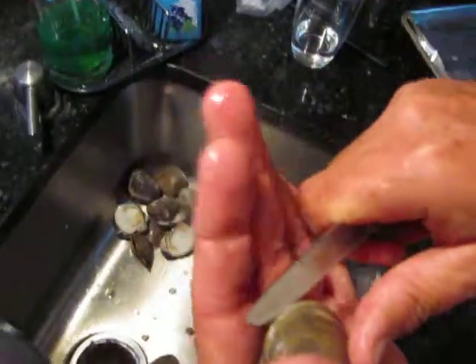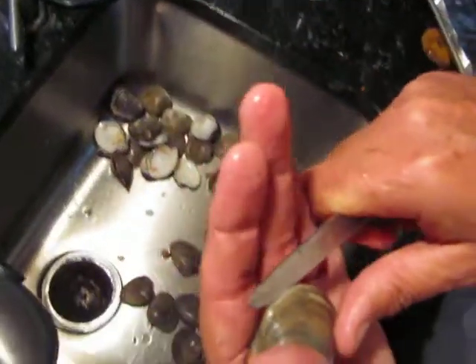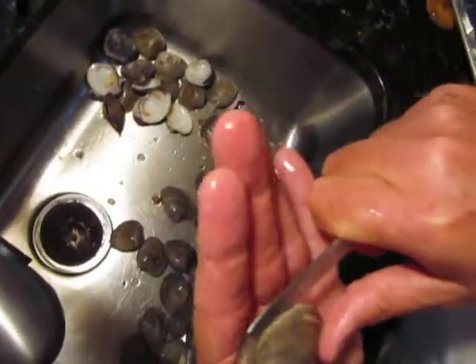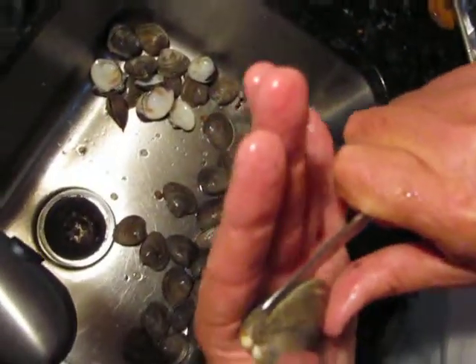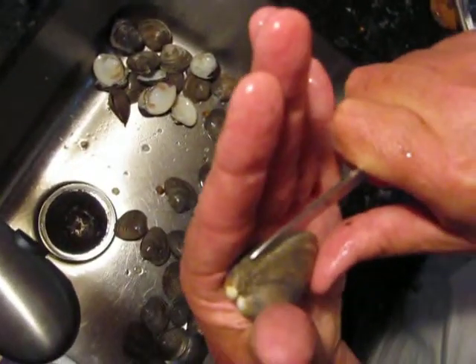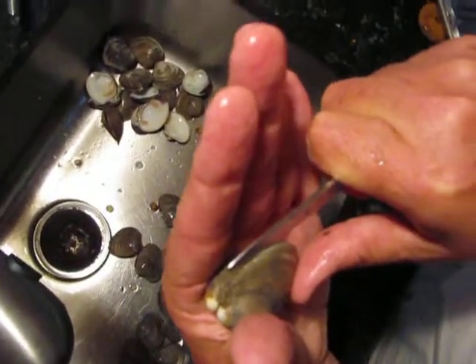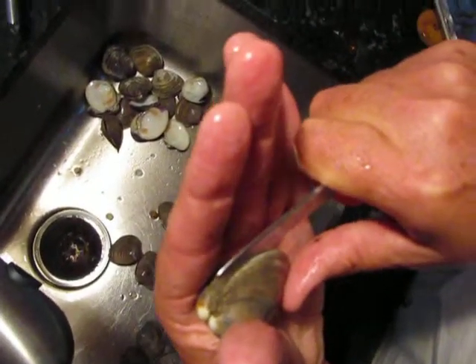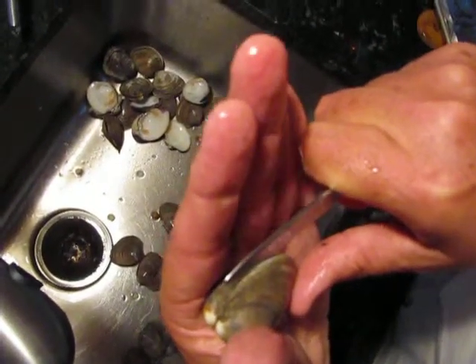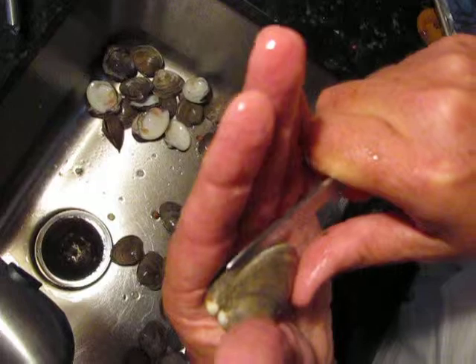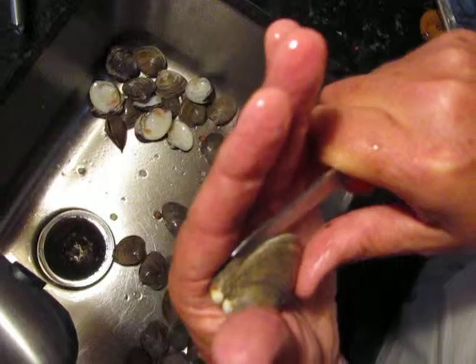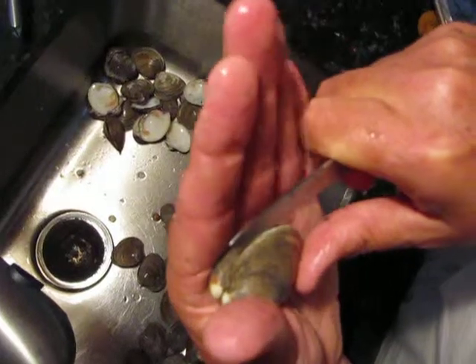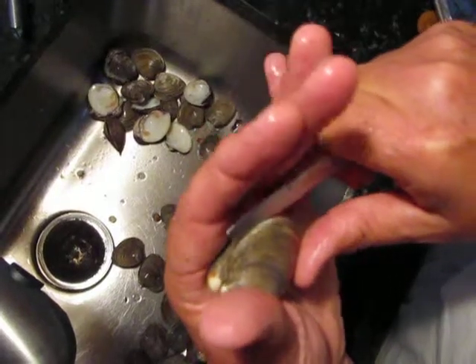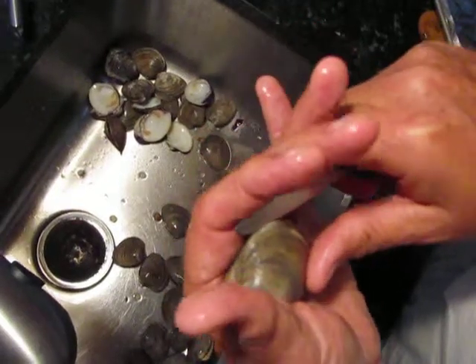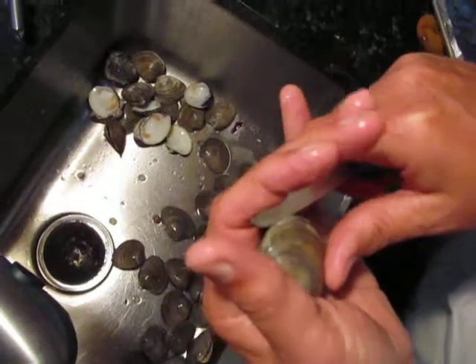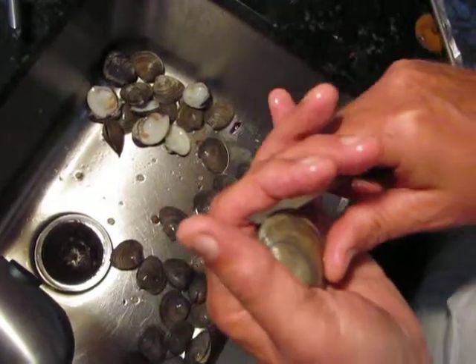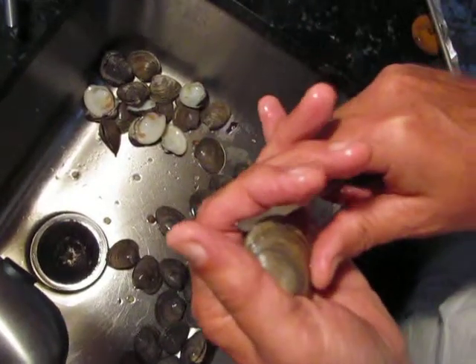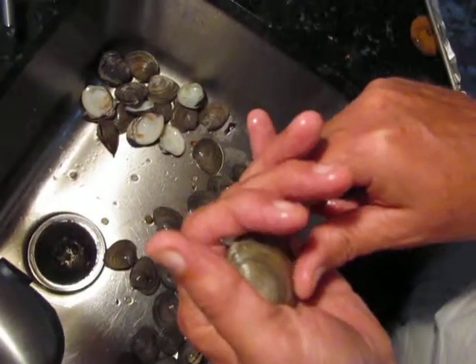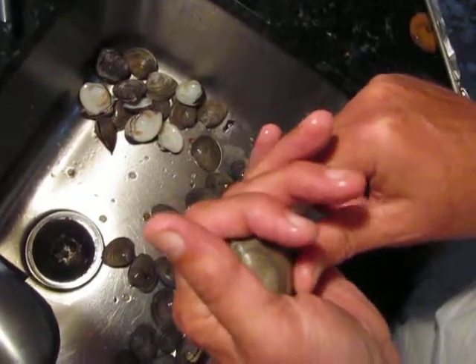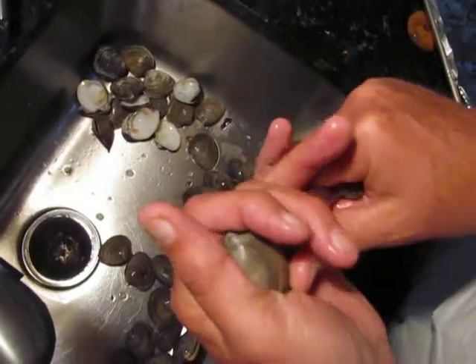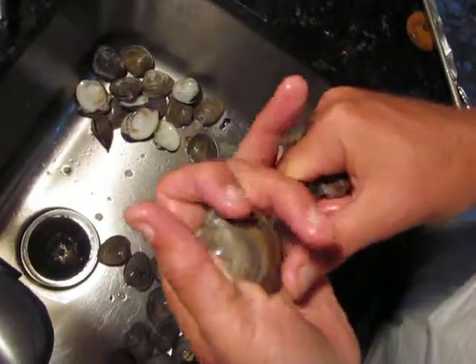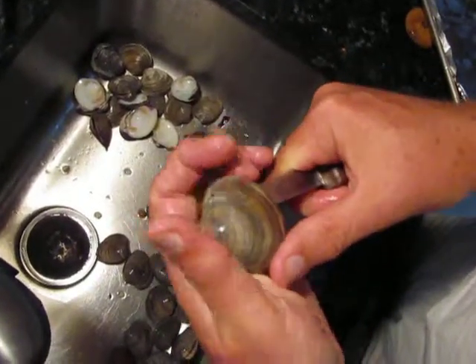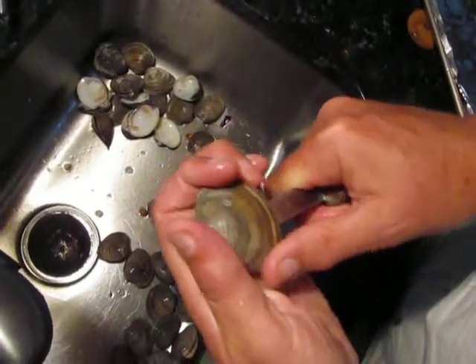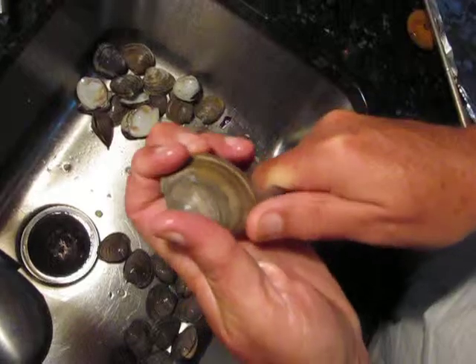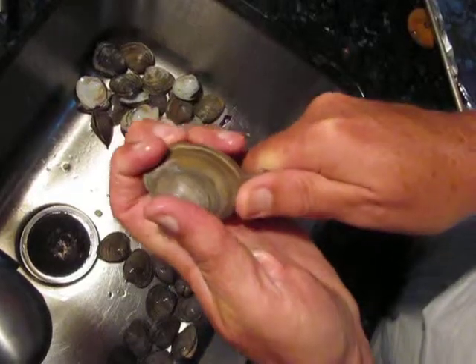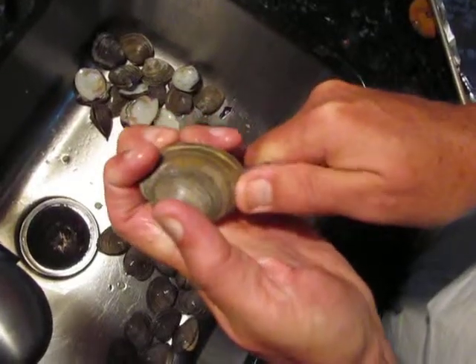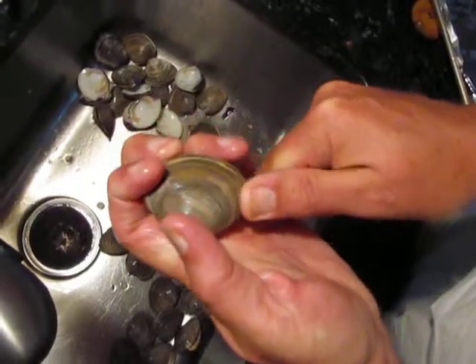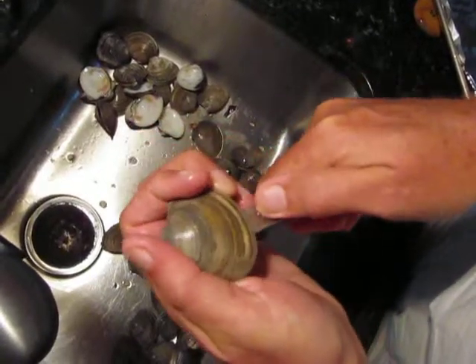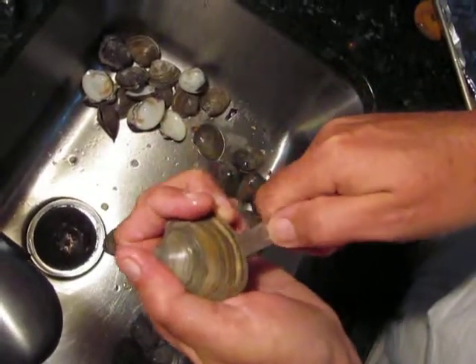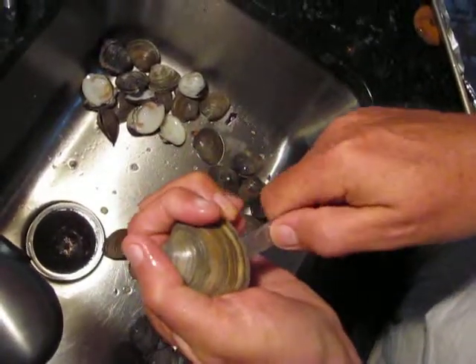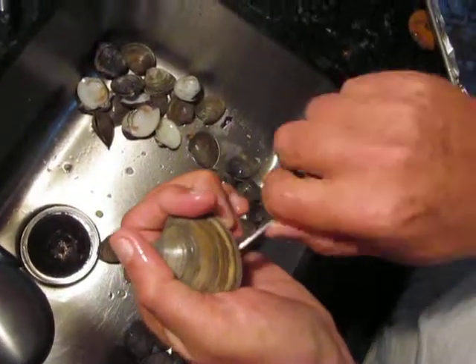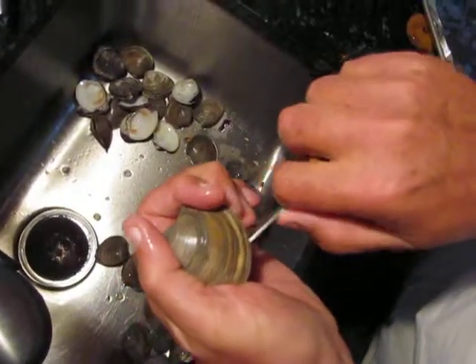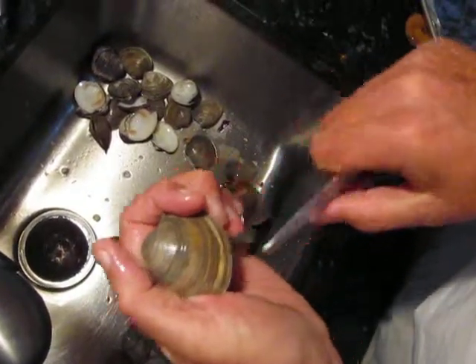You put the tip in by the bill. You squeeze with your hands — that goes in. The knife edge goes along the top of the clam. You turn it.